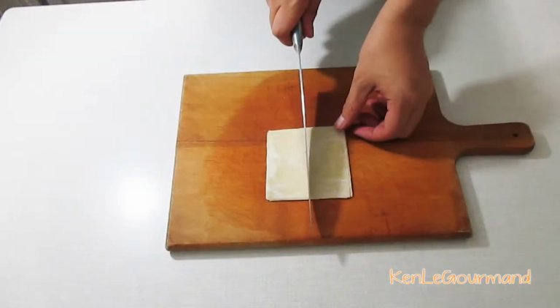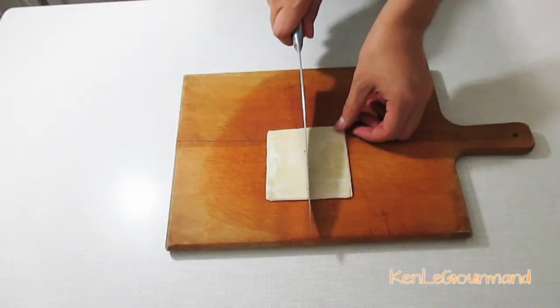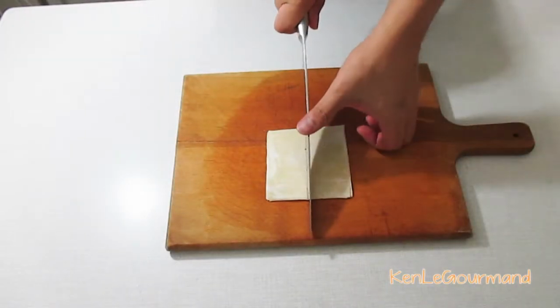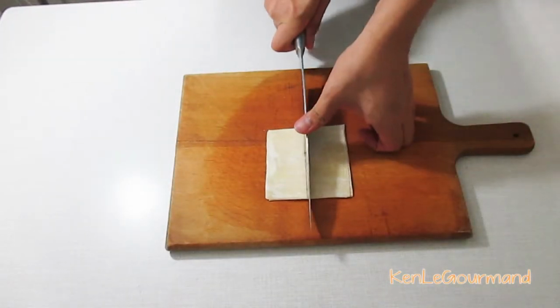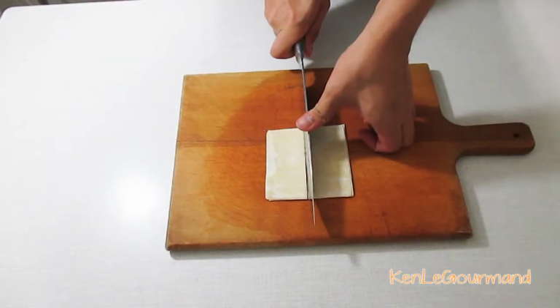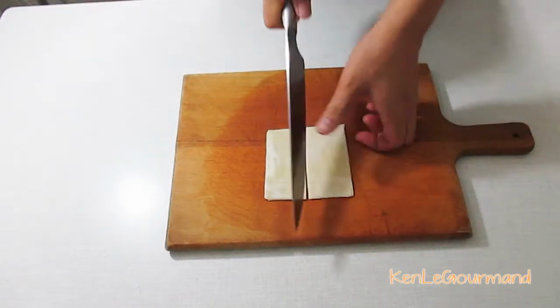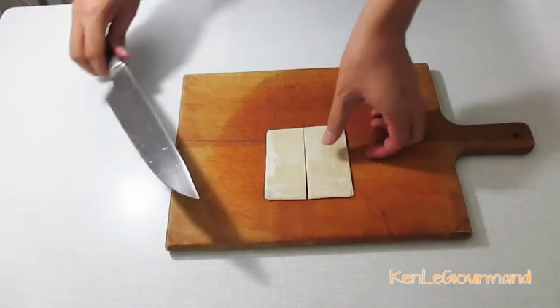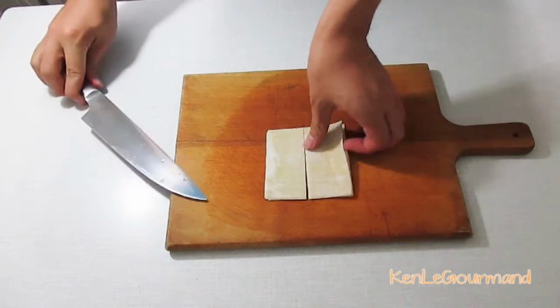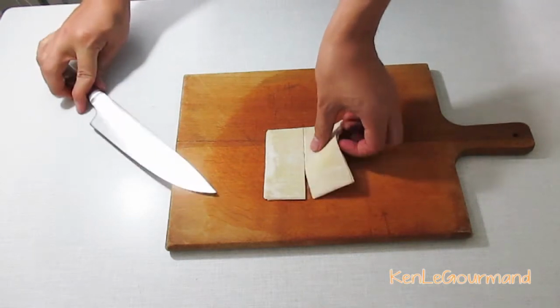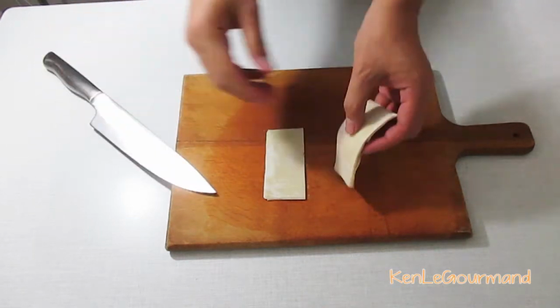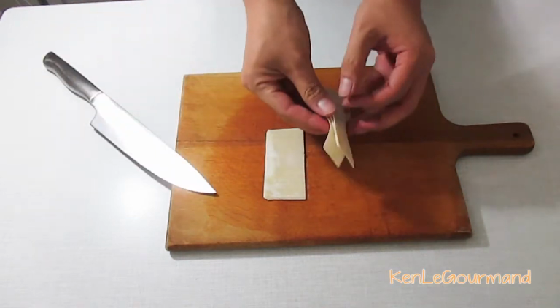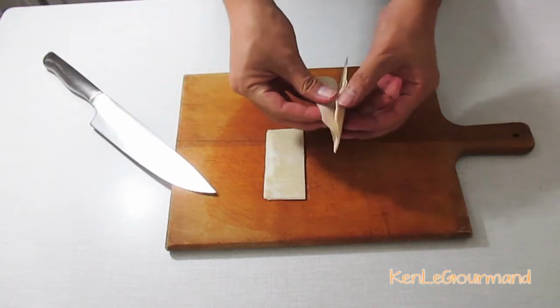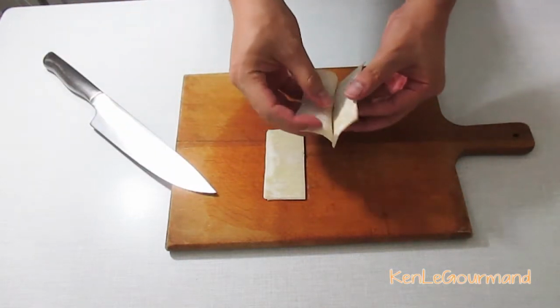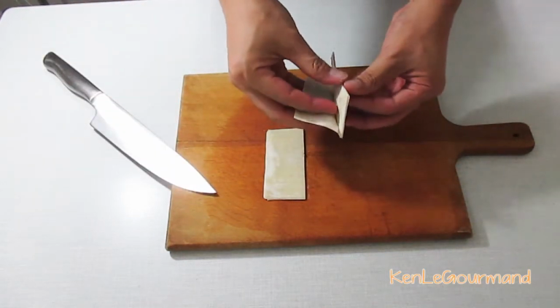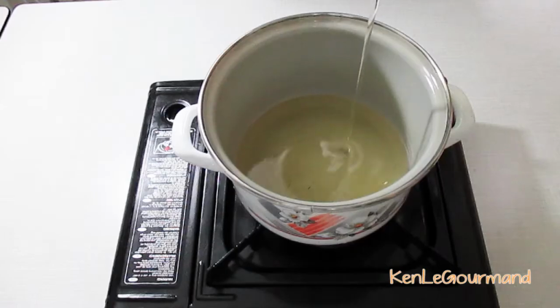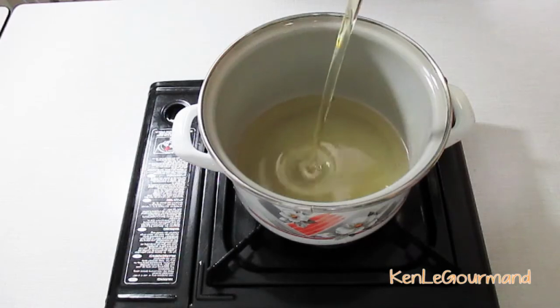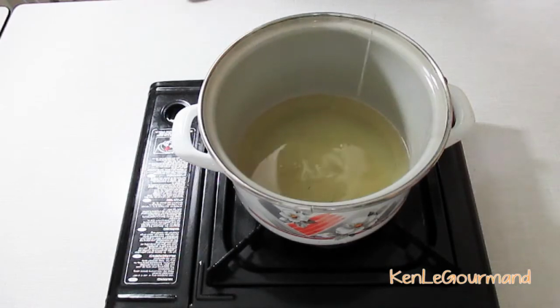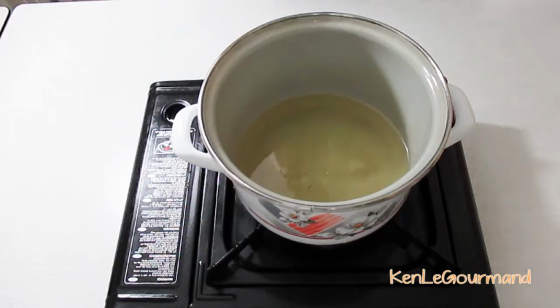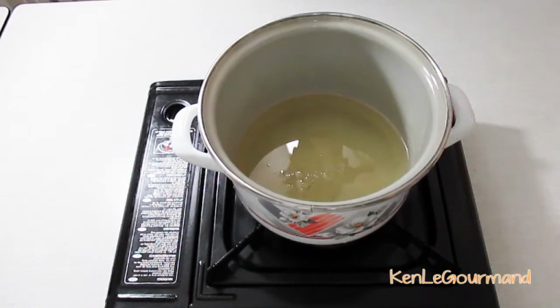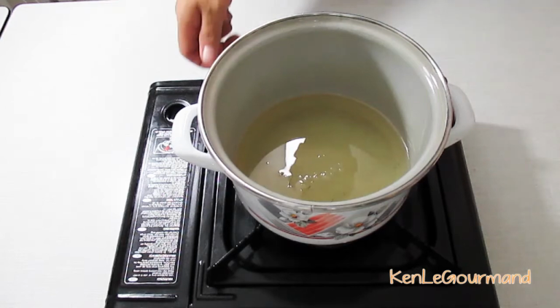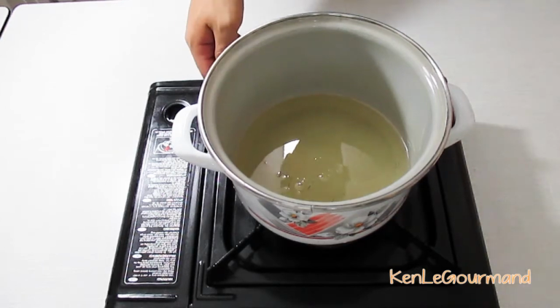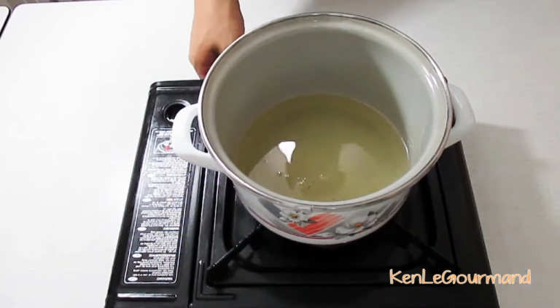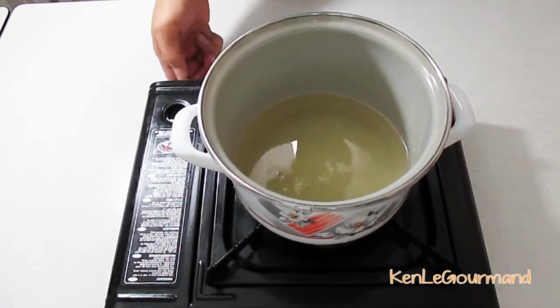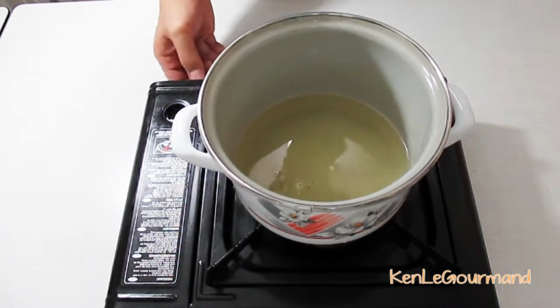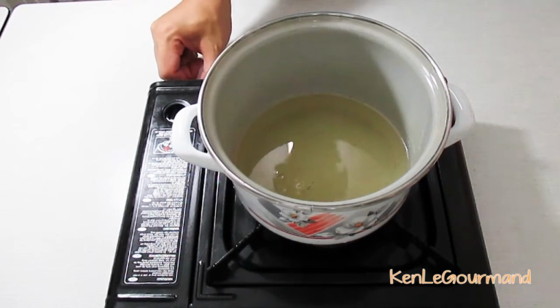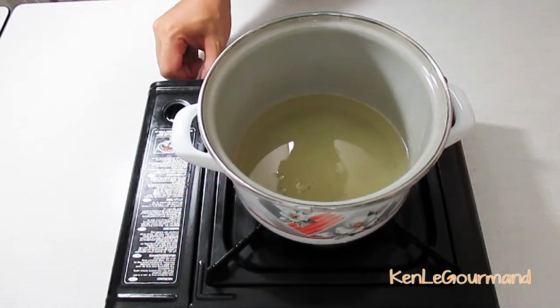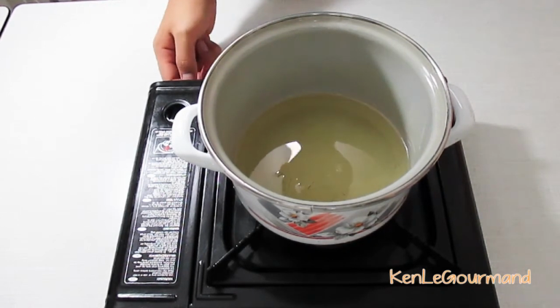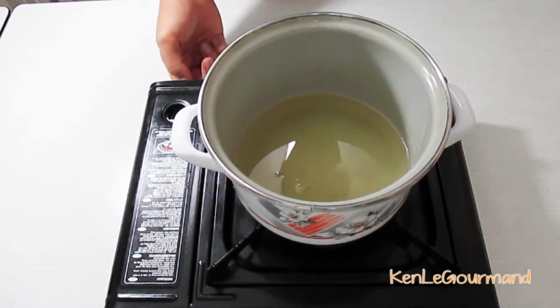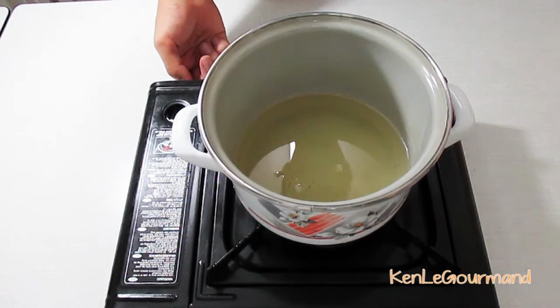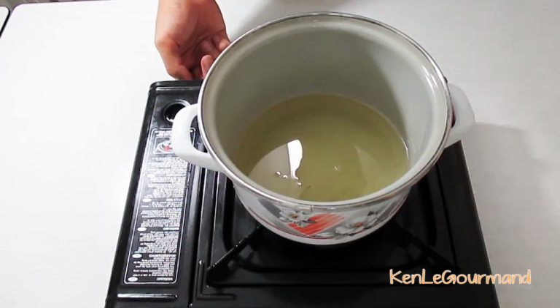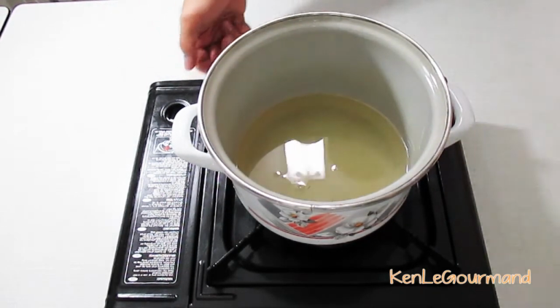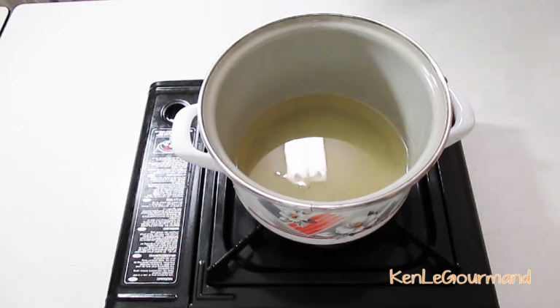We're going to start off by cutting the wonton wrappers into halves. Then we'll heat up some flavorless oil over medium-high. Flavorless oils are groundnut oil, sunflower oil, or canola oil for instance.